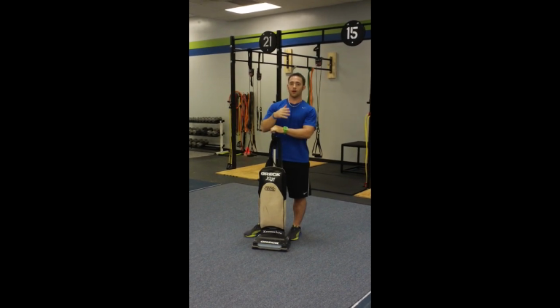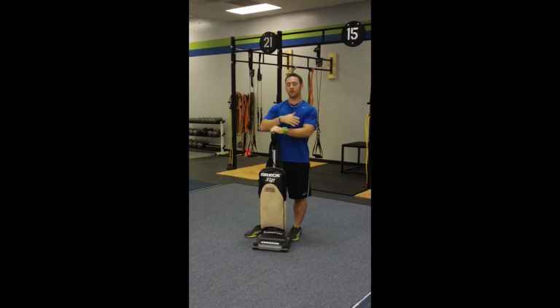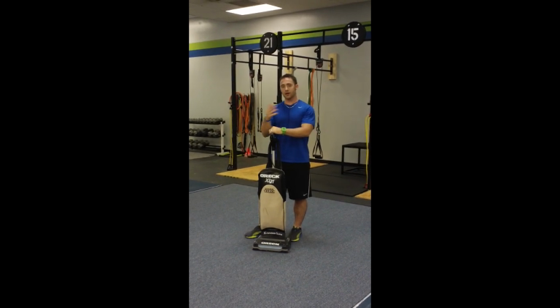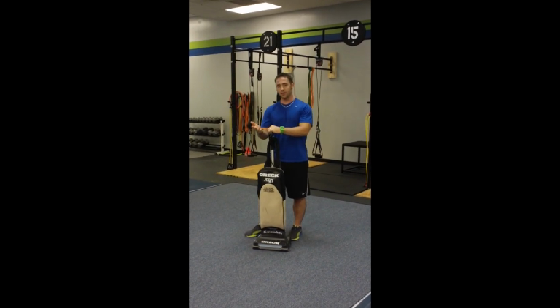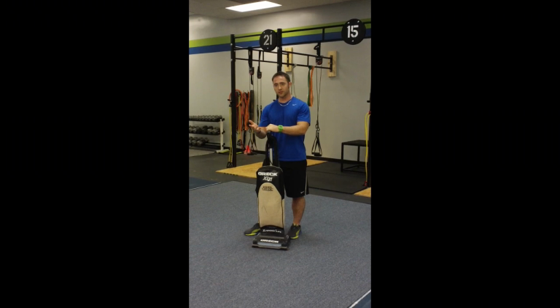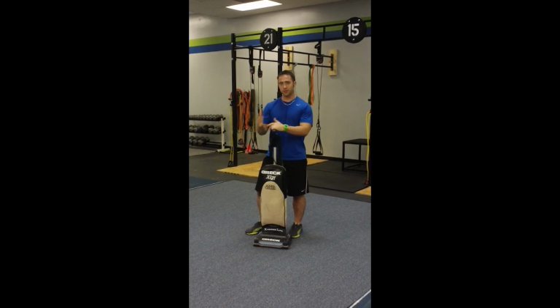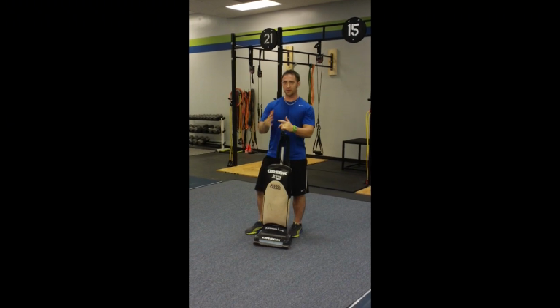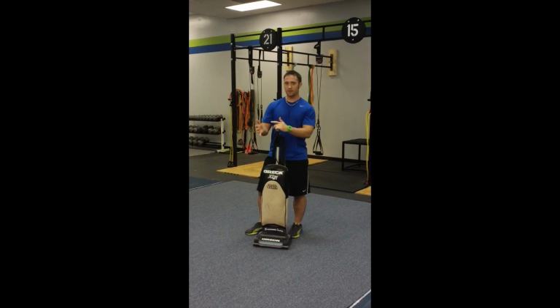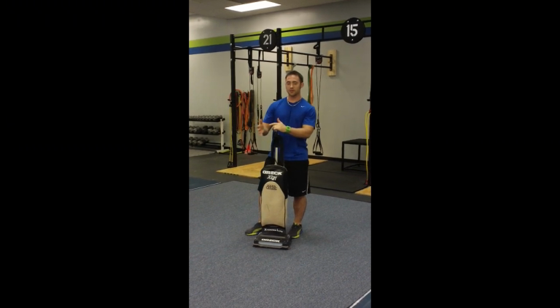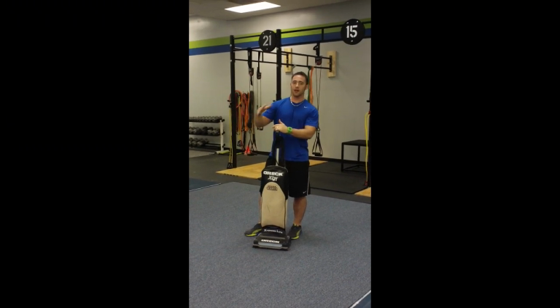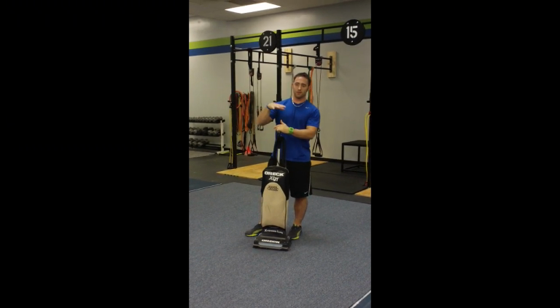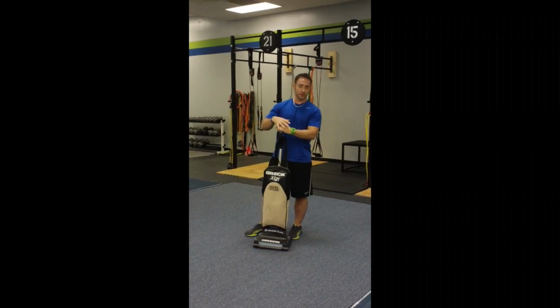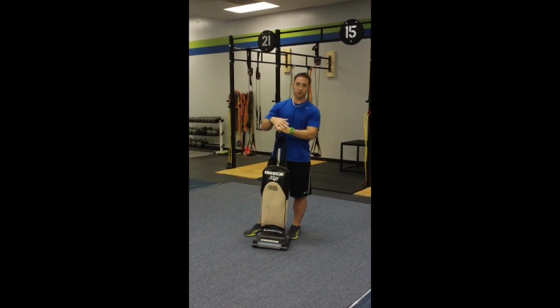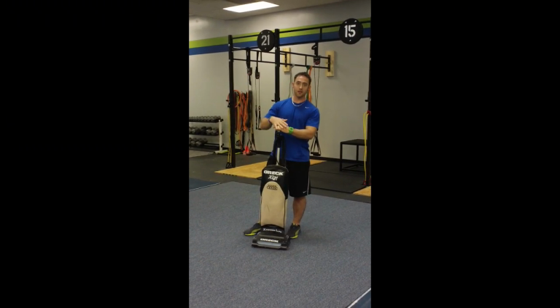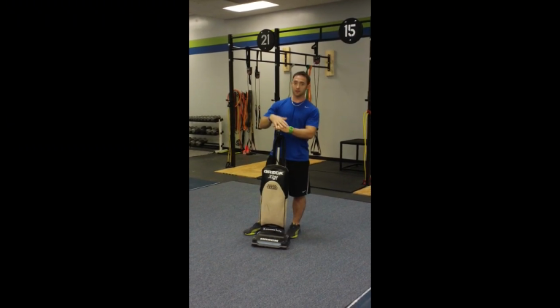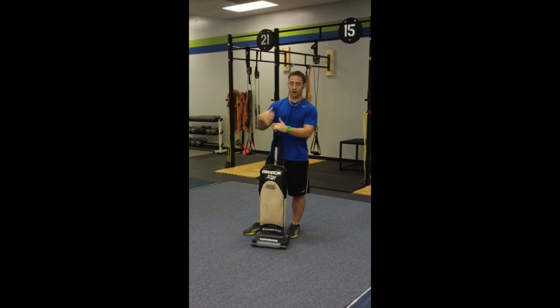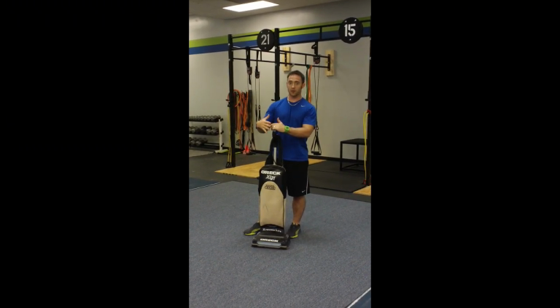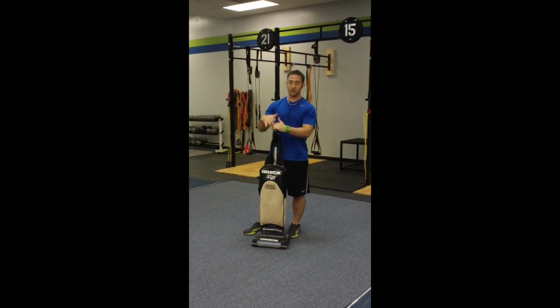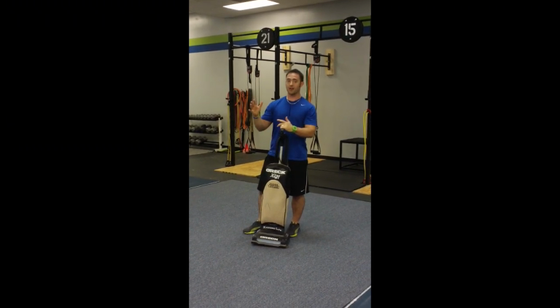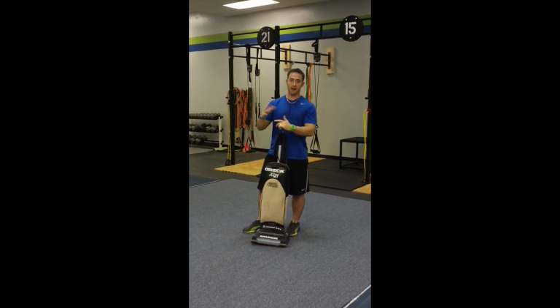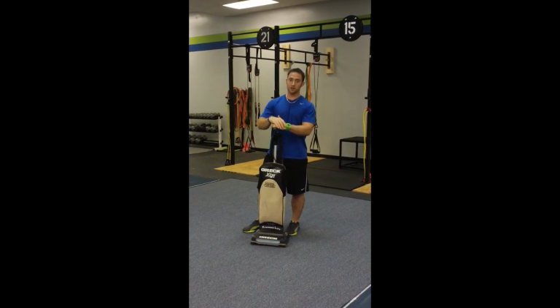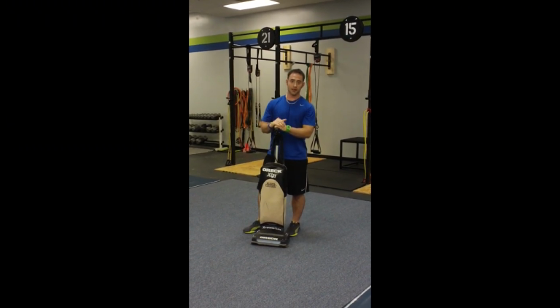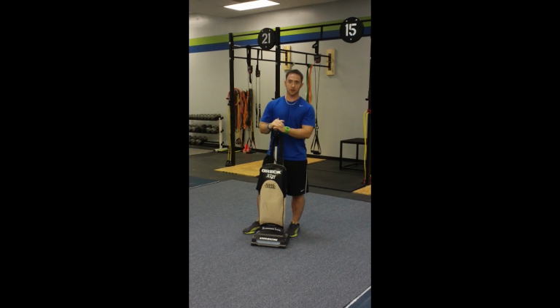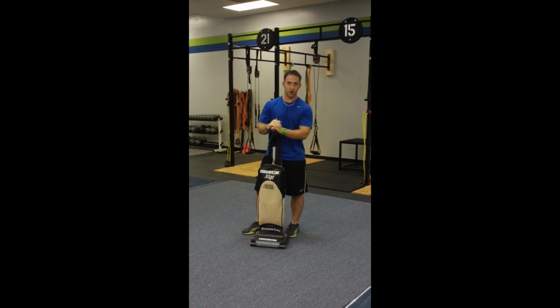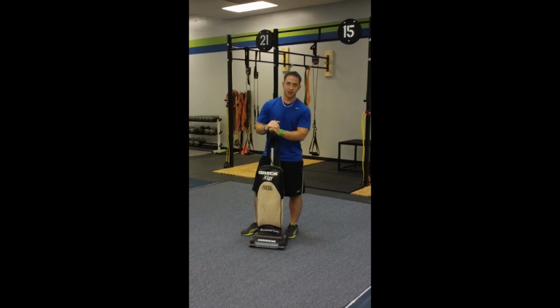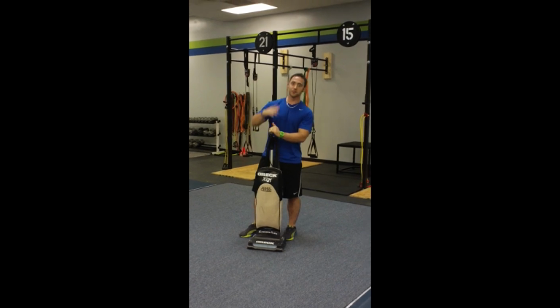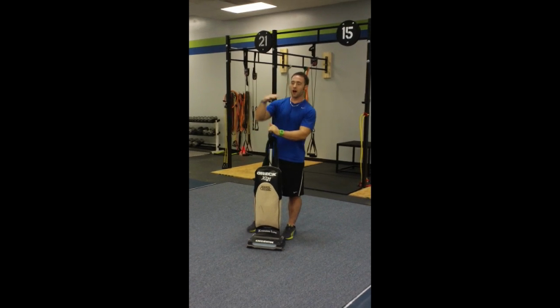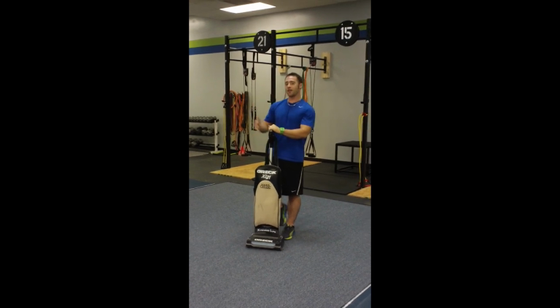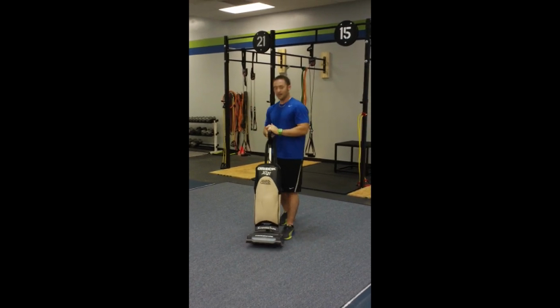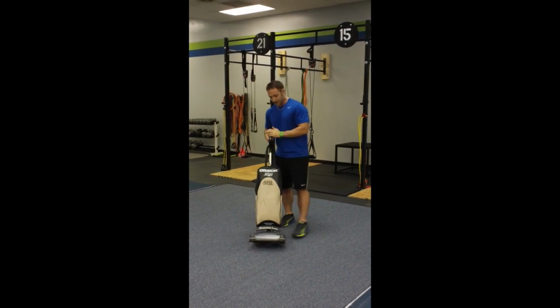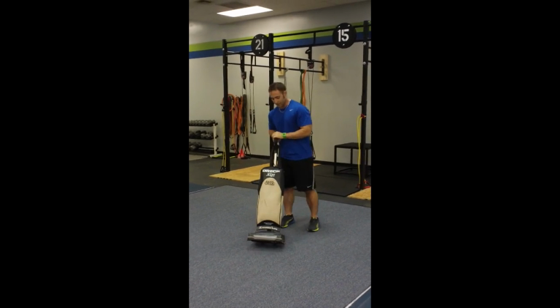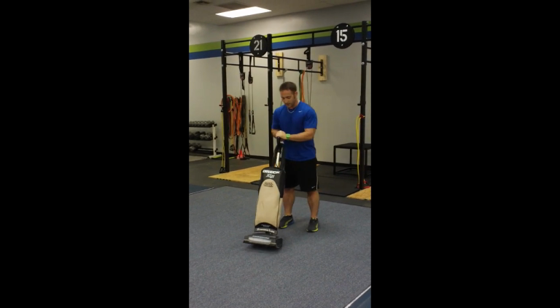So if you're thinking about coming to a workshop and you're kind of on the fence, if this doesn't push you over the edge and make you want to come to that workshop, then I don't know what I can do besides take my shirt off. So other than that, let's get to the workout.